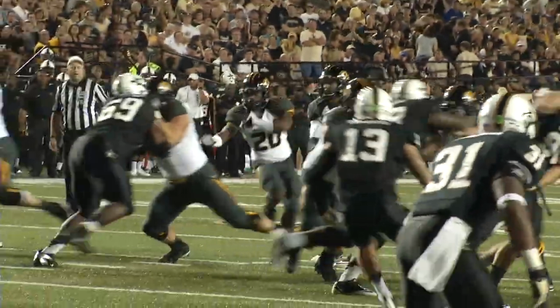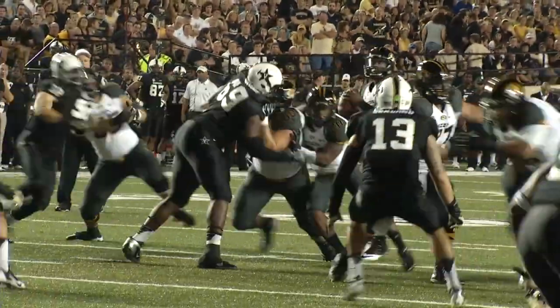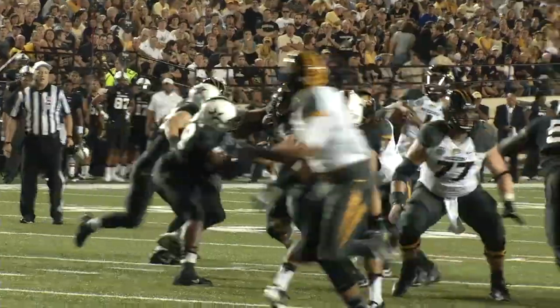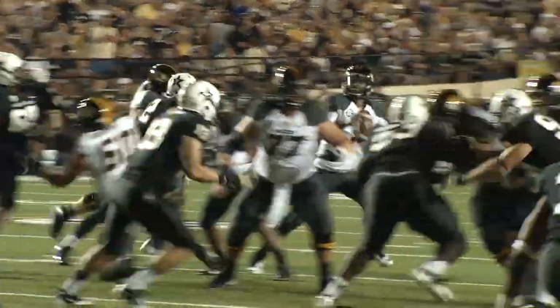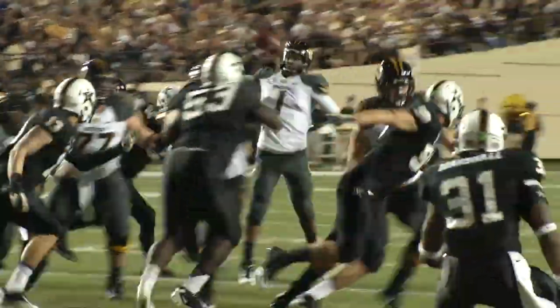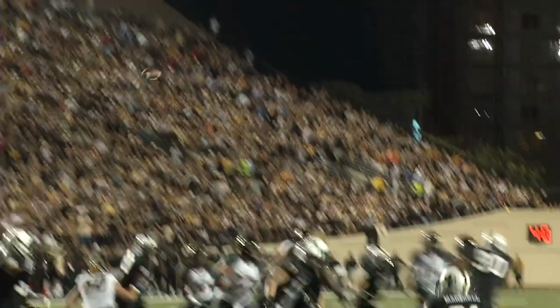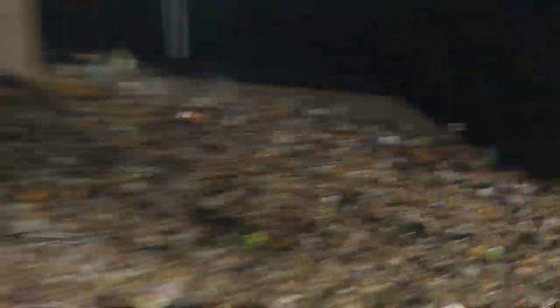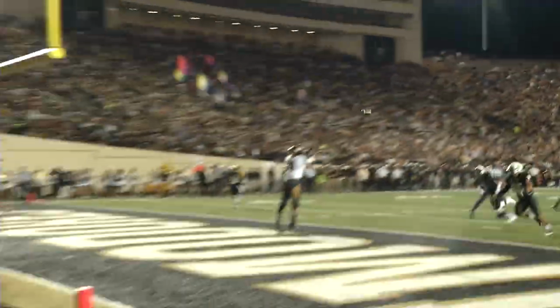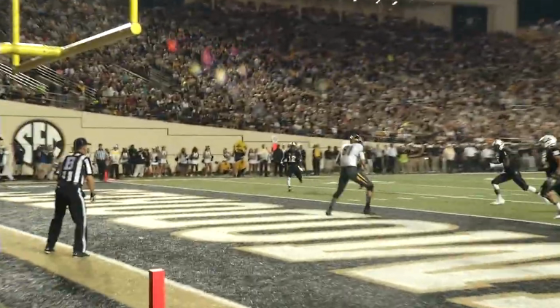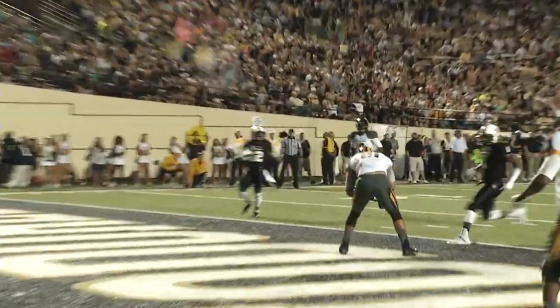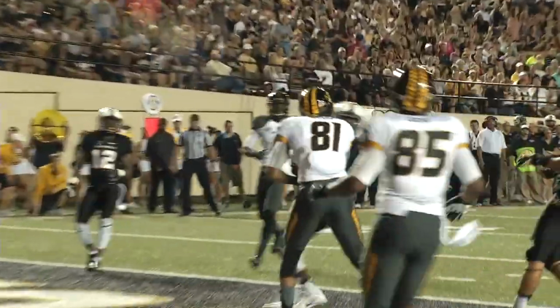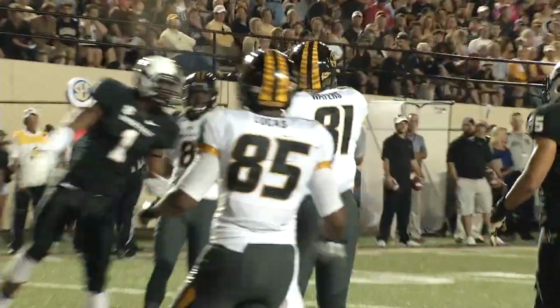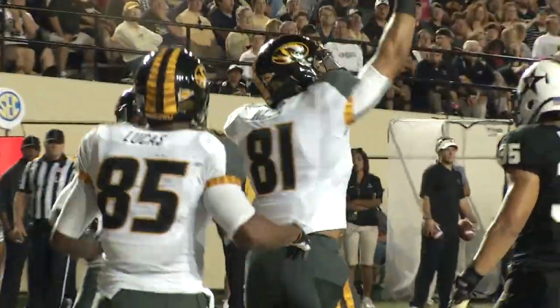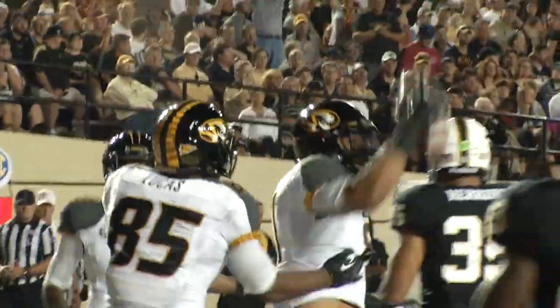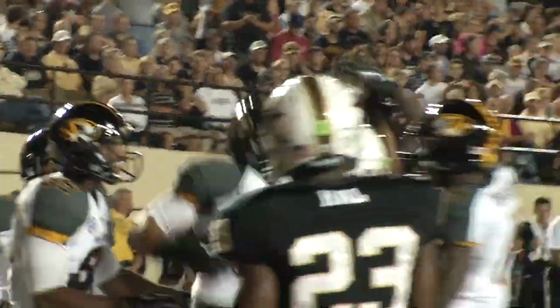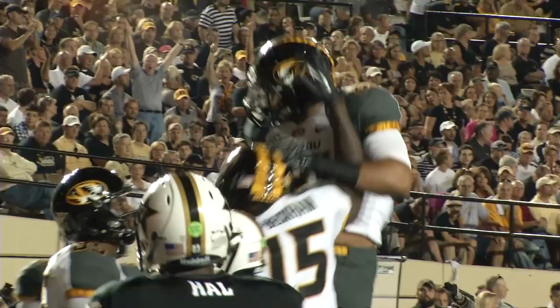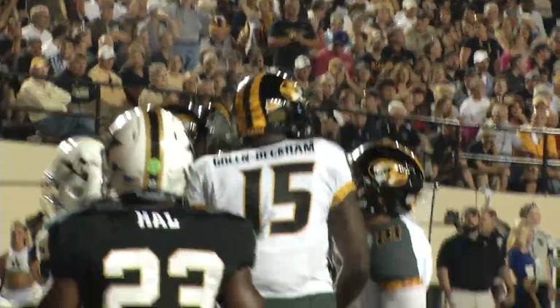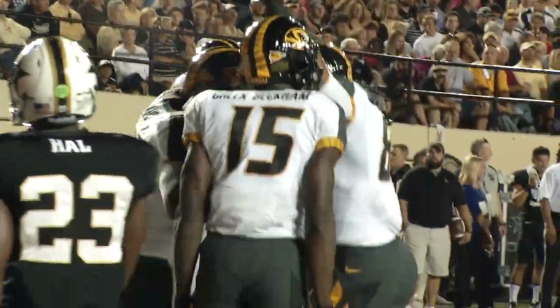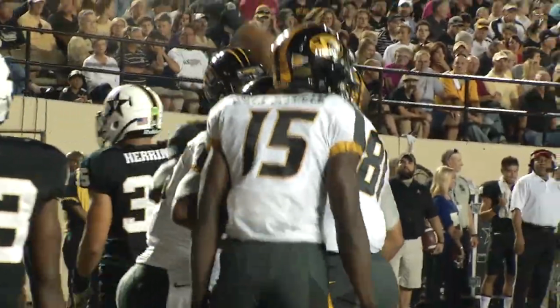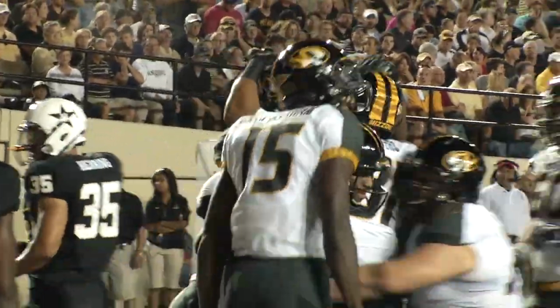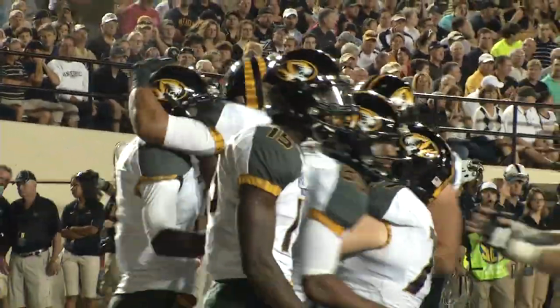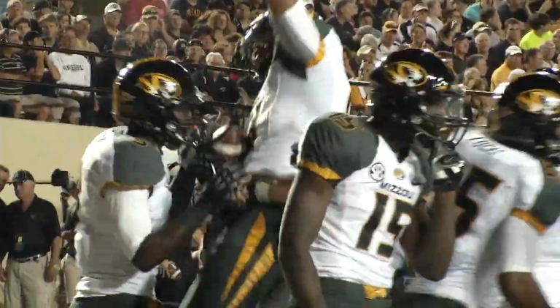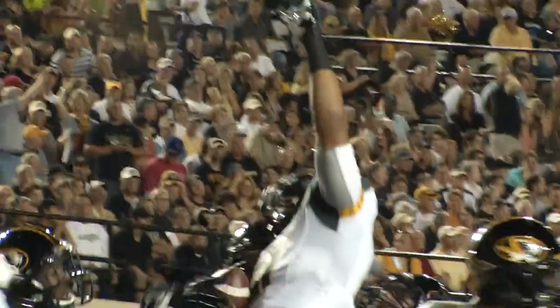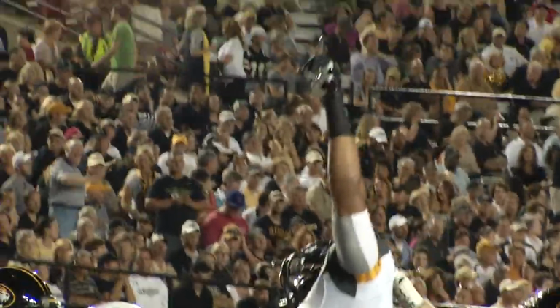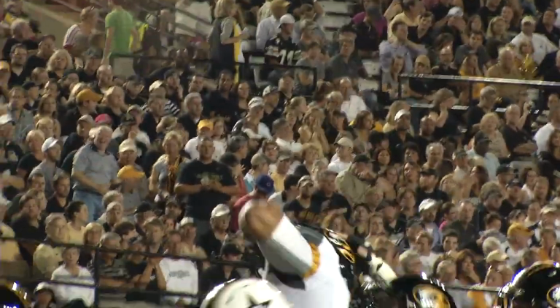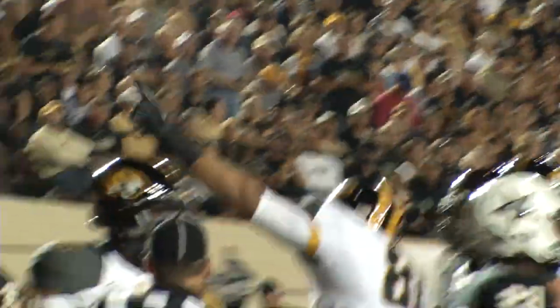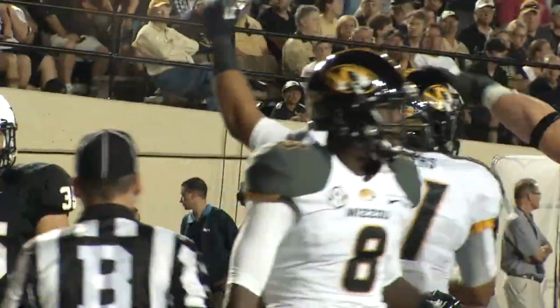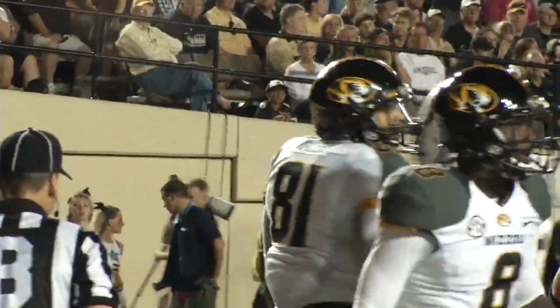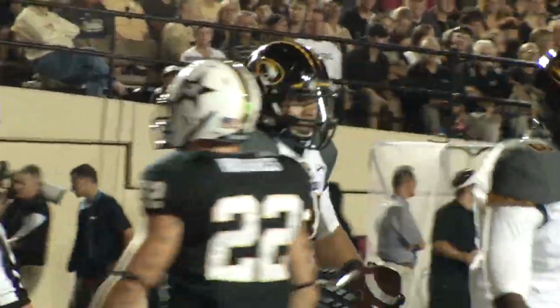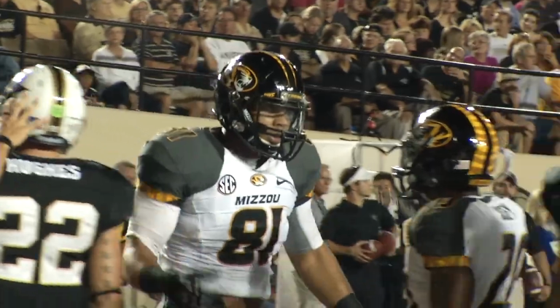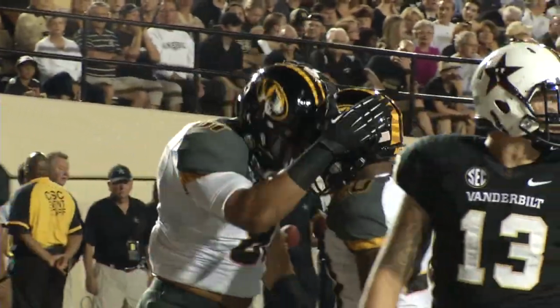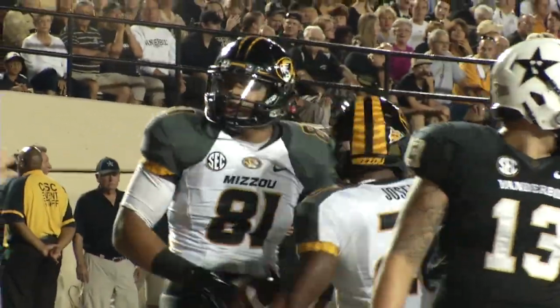Franklin's zone read — fakes it, now moving left. Chase throws it into the end zone. Wide open. Touchdown, Missouri. Eric Waters — his first touchdown of the season, just his second reception of the season.